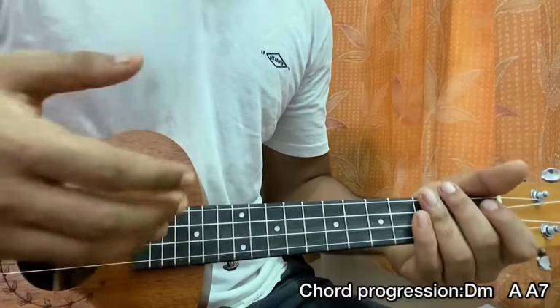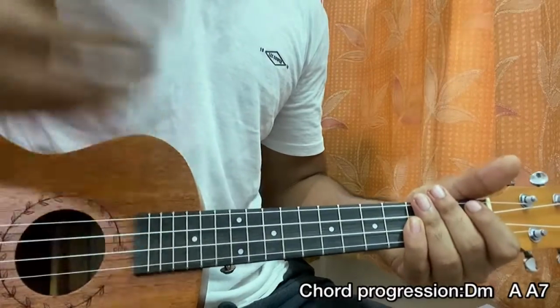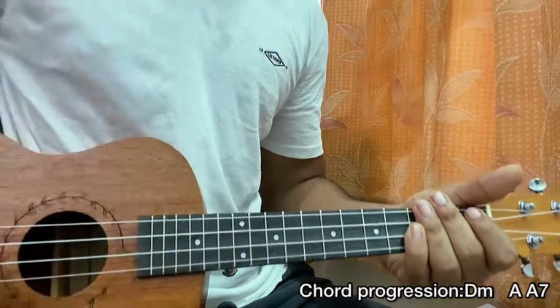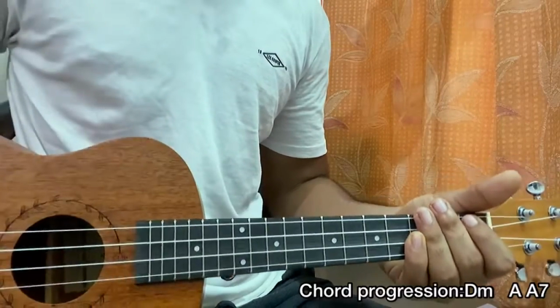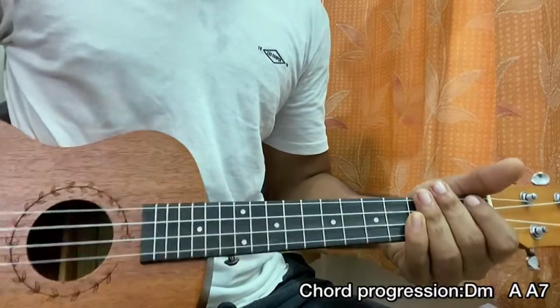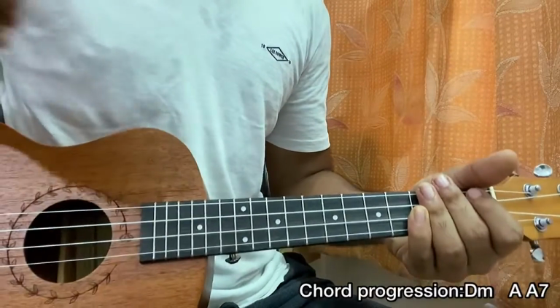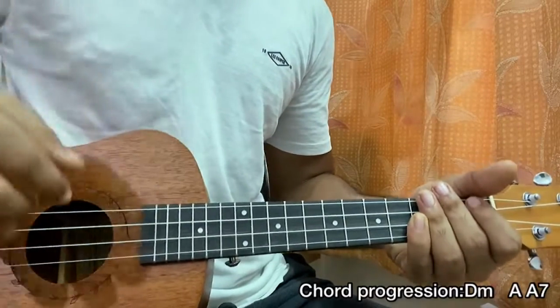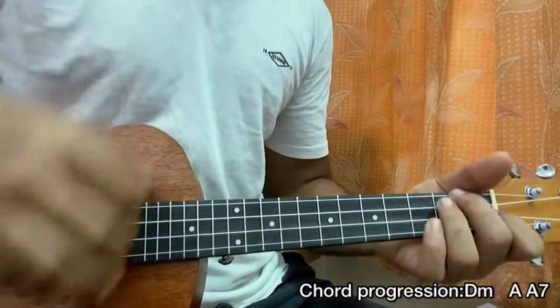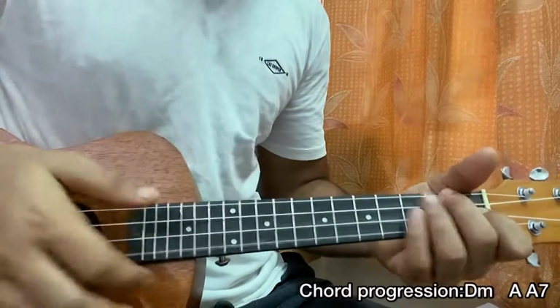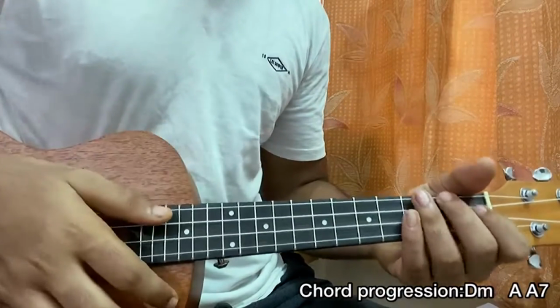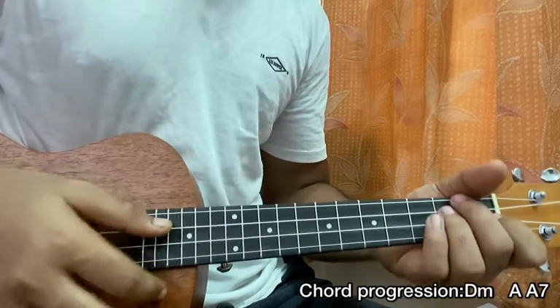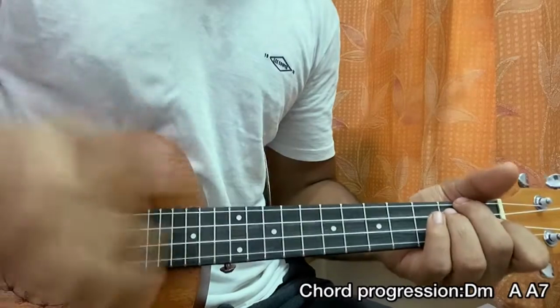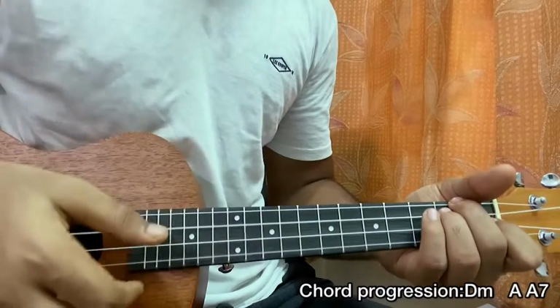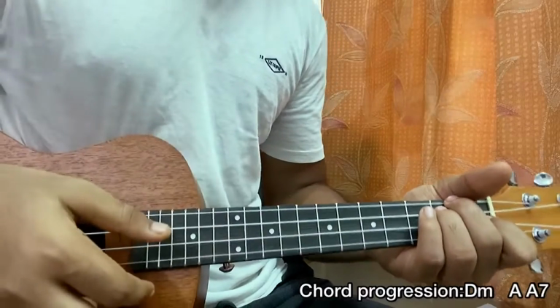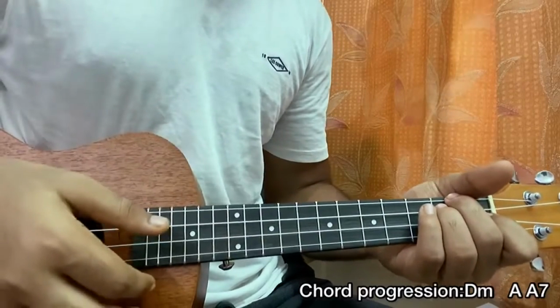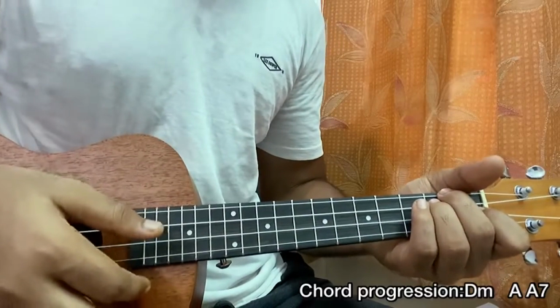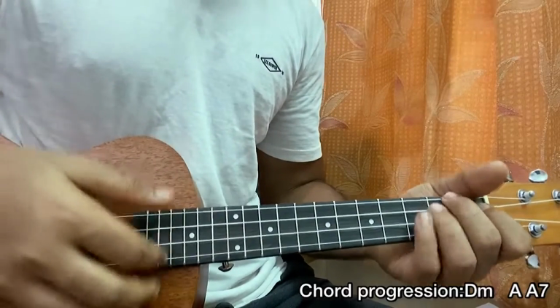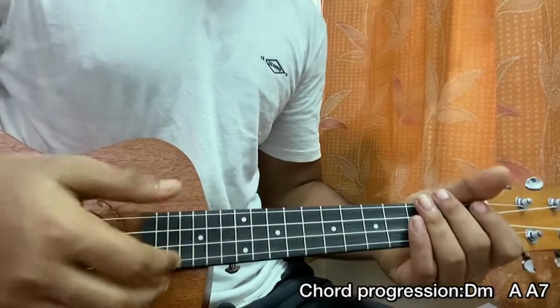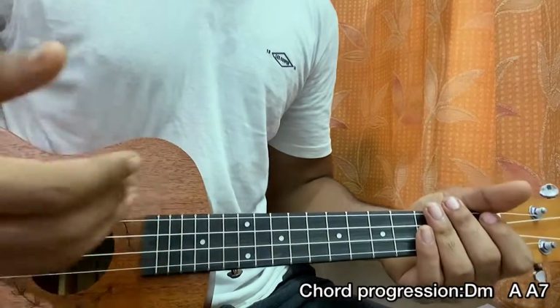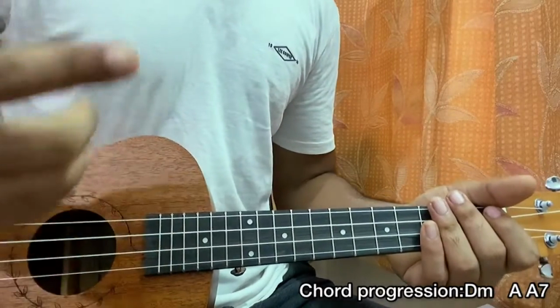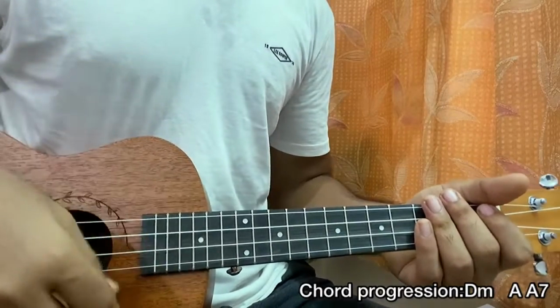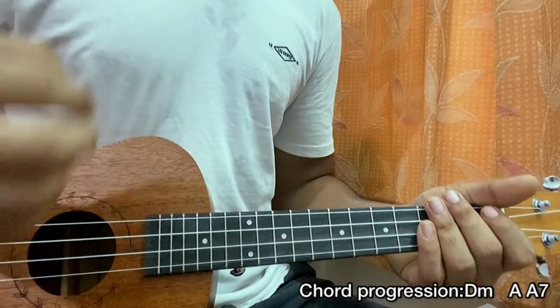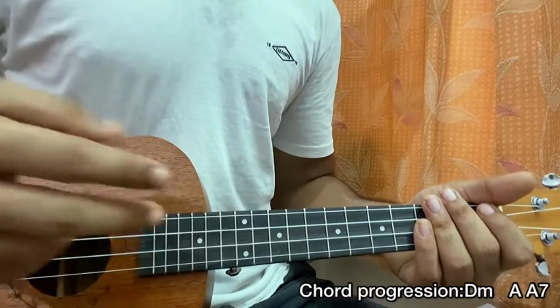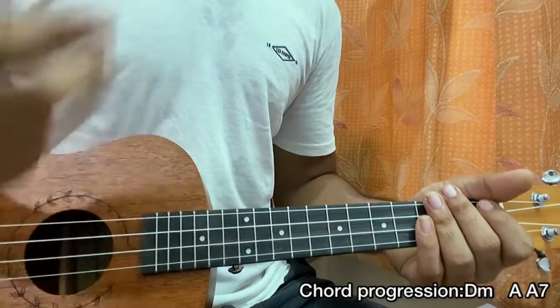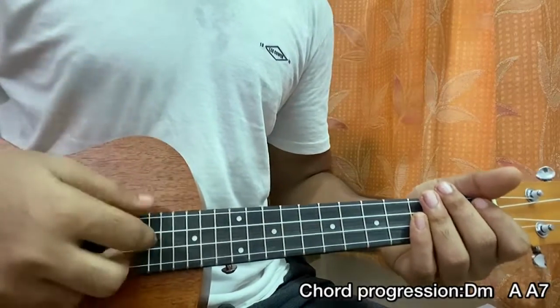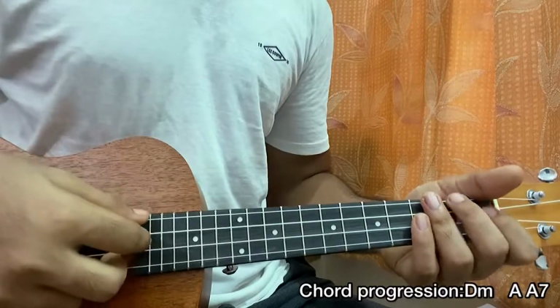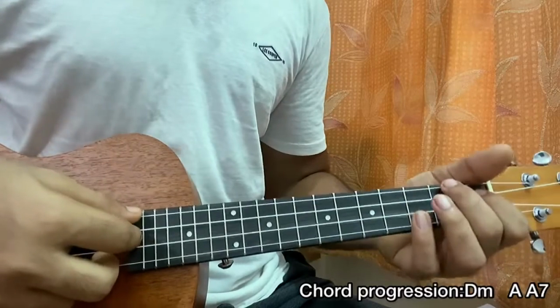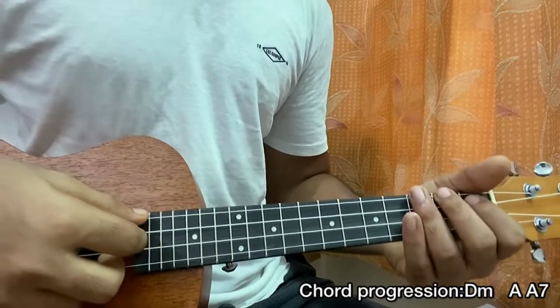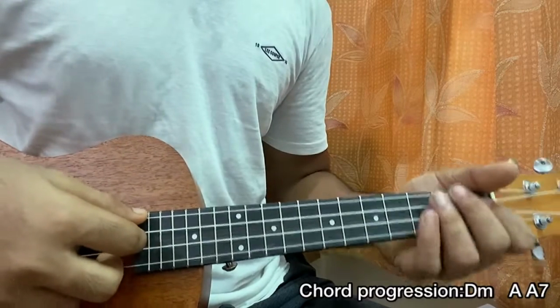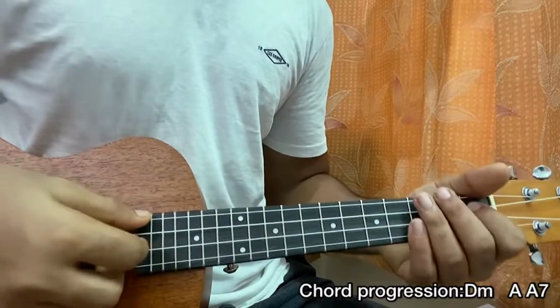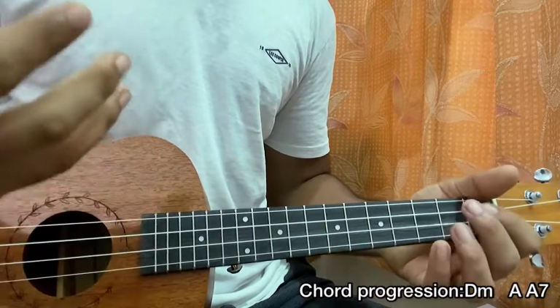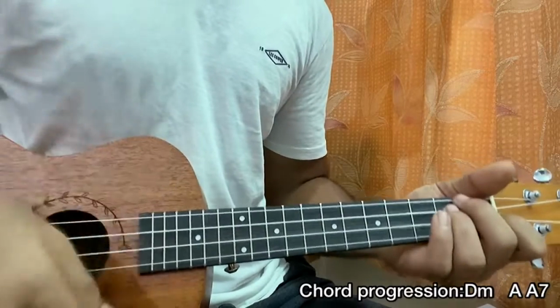When you stop, you're going to stop playing — stop. What I'm doing is basically playing the strumming pattern twice on D minor, then once on A major, then once on A7. That's the whole song.